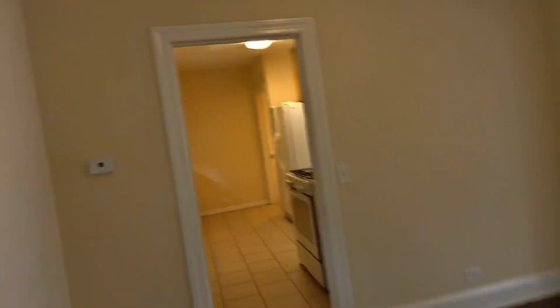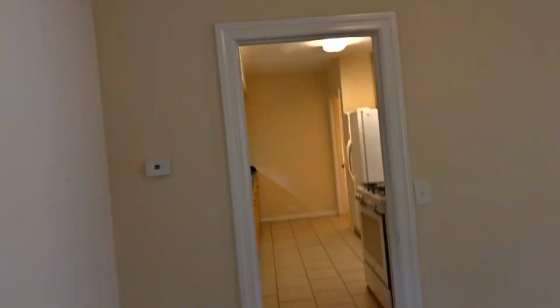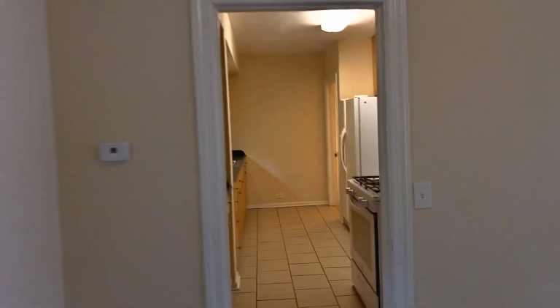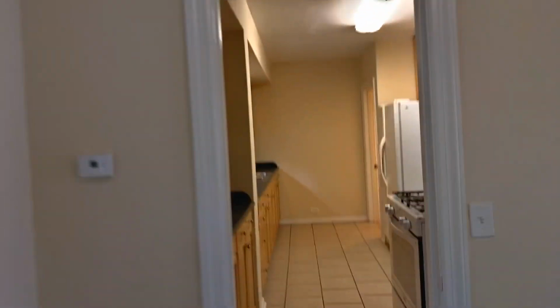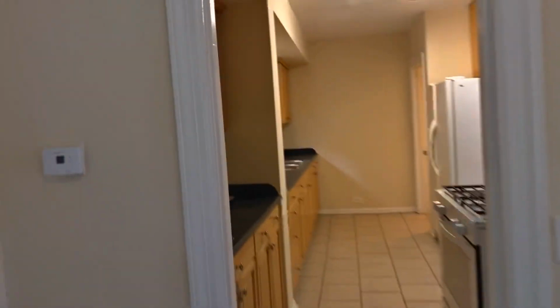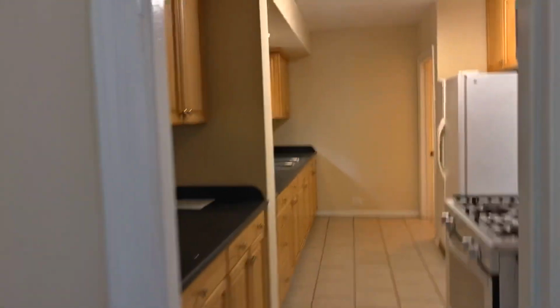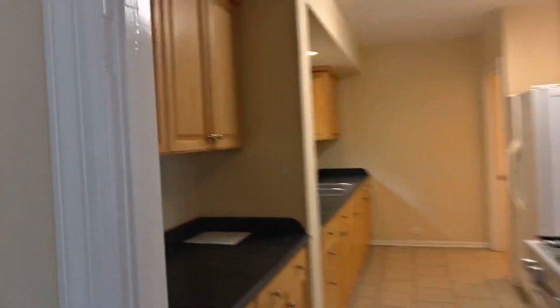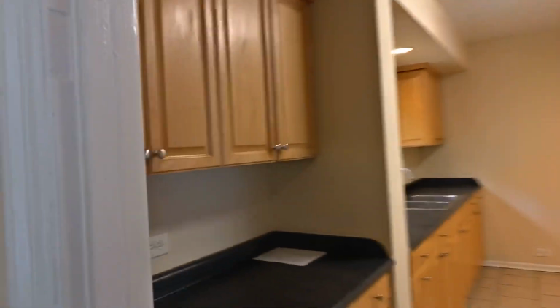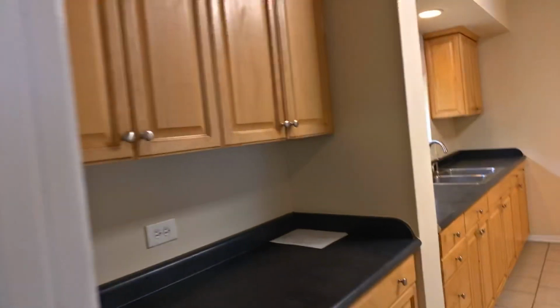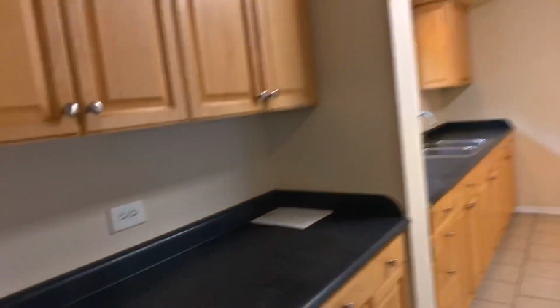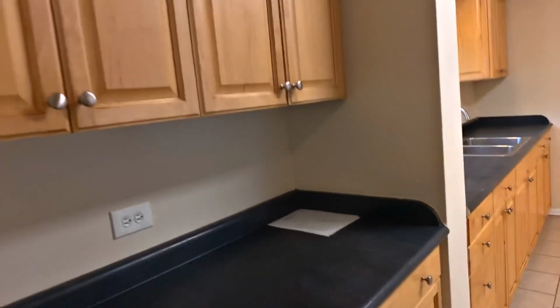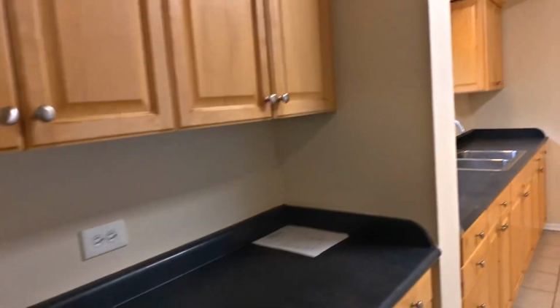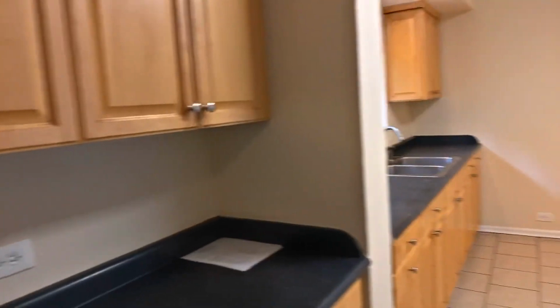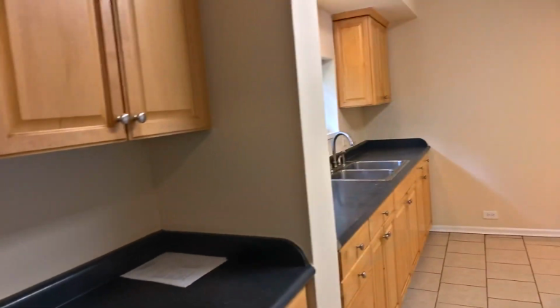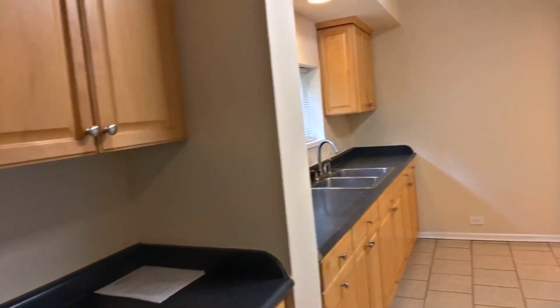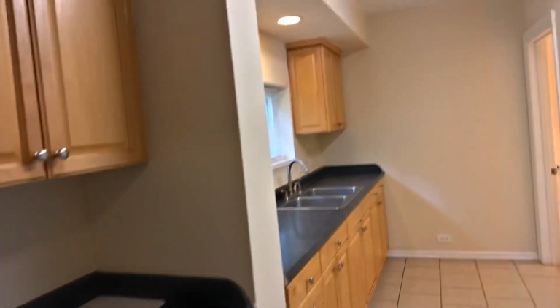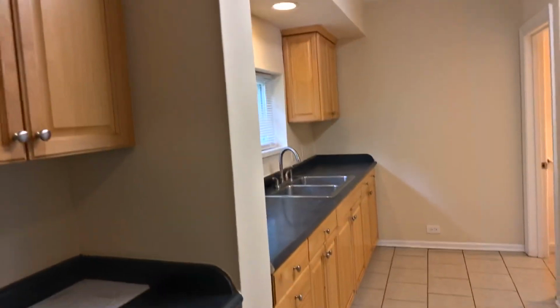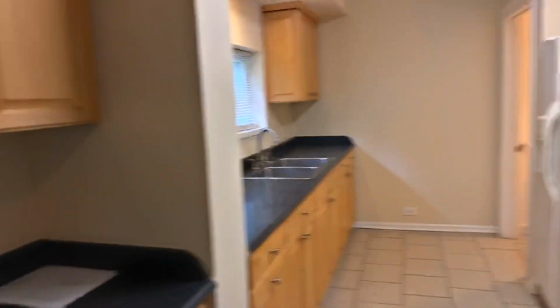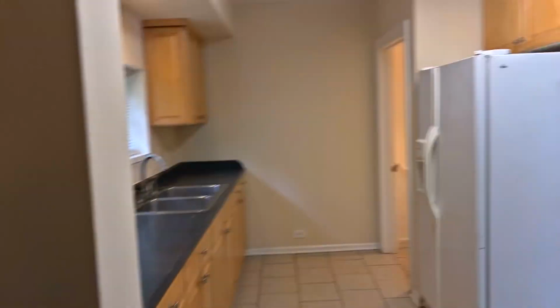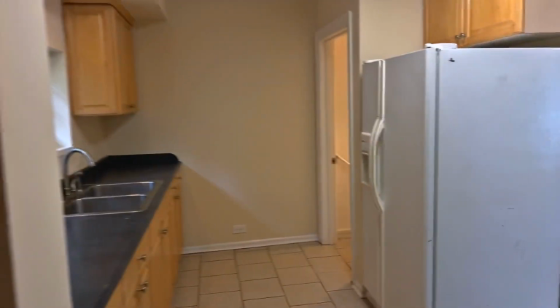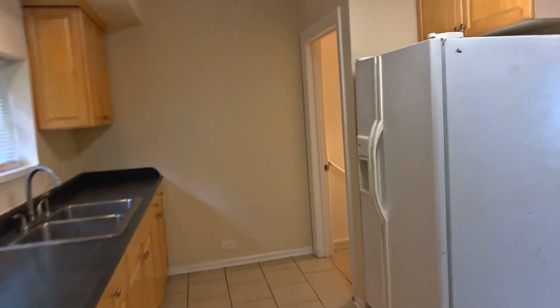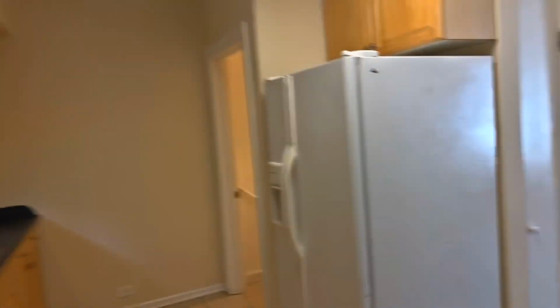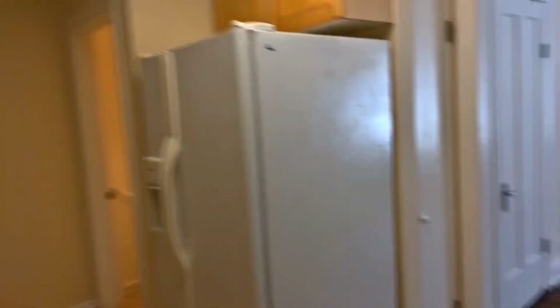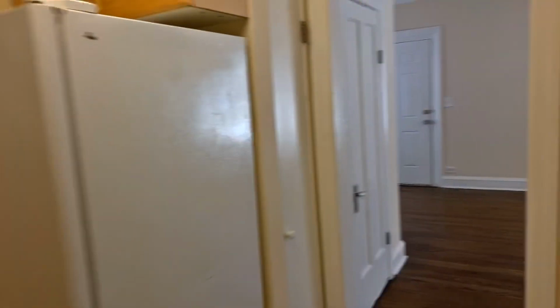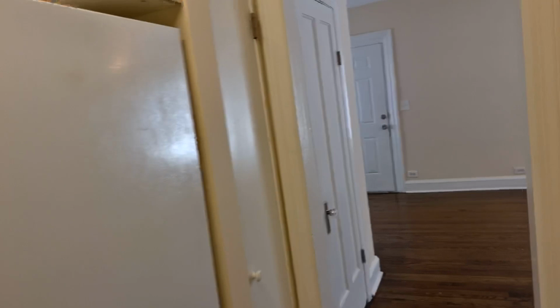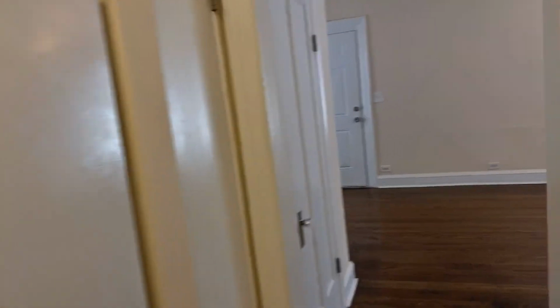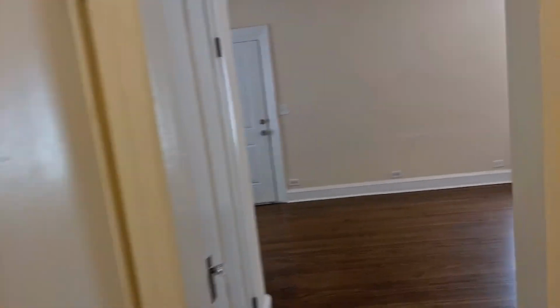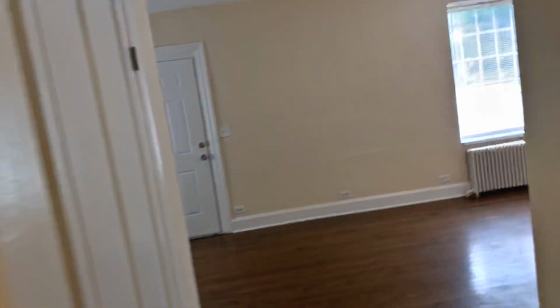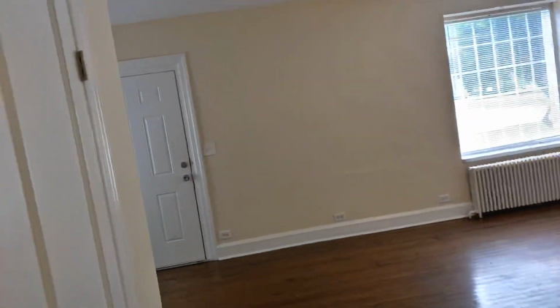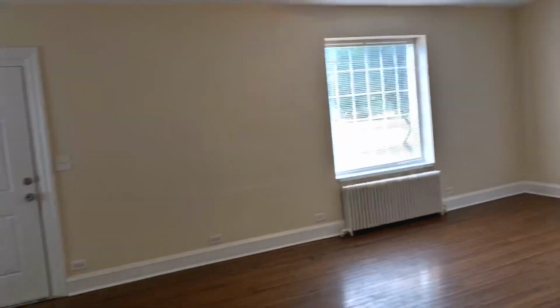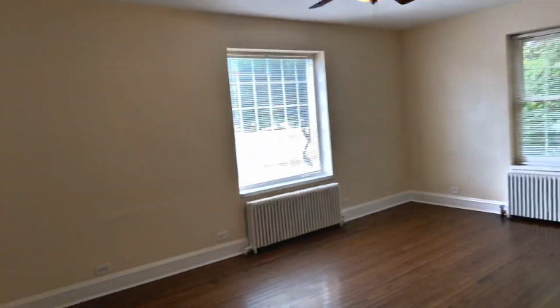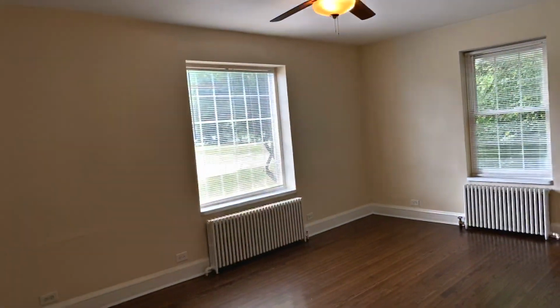Flows into your kitchen. Ceramic tile floor in the kitchen, plenty of counter space and cabinets. Another angle of the living room.